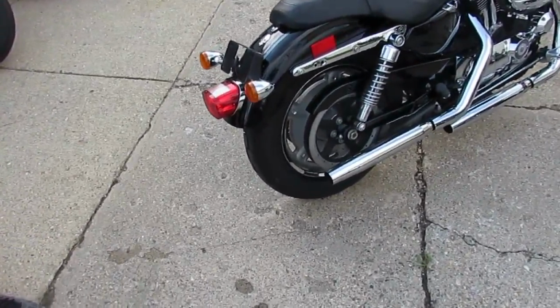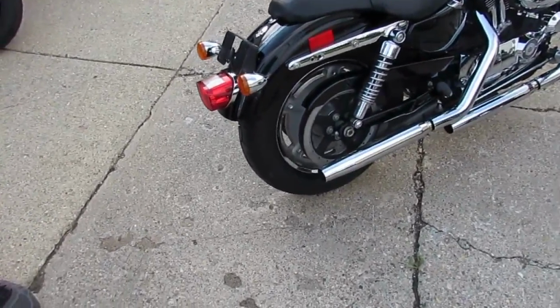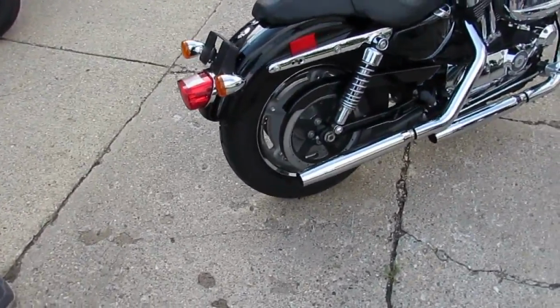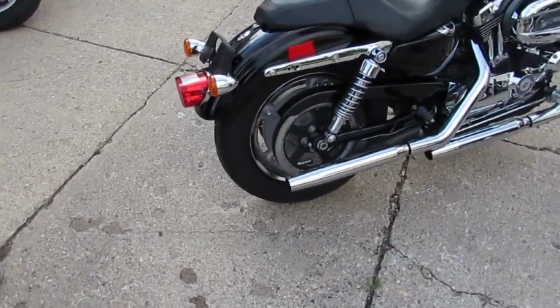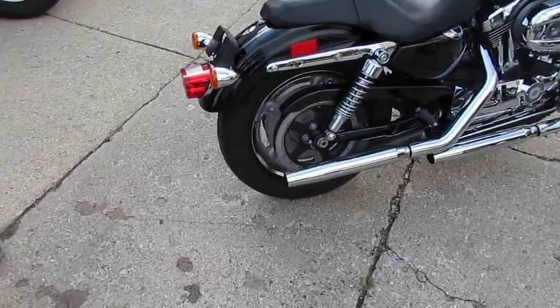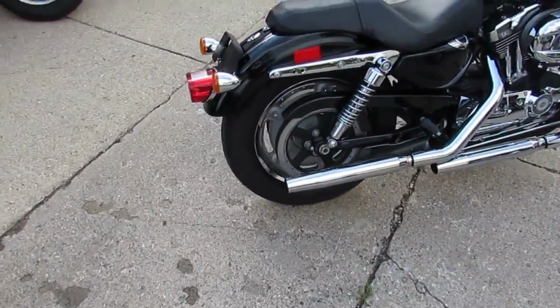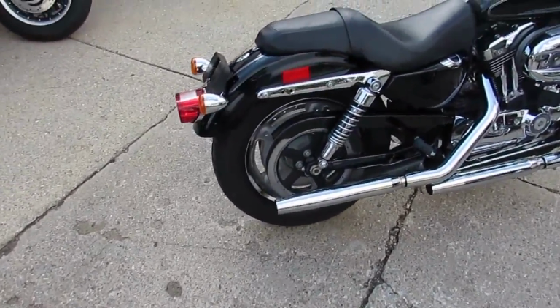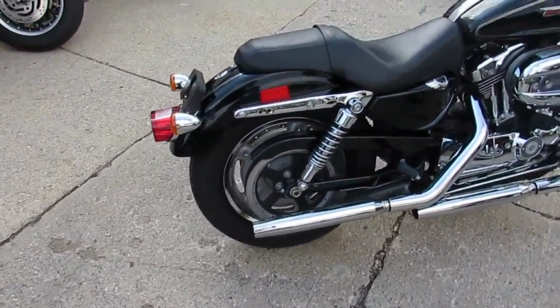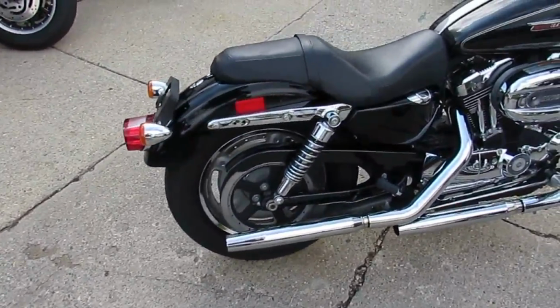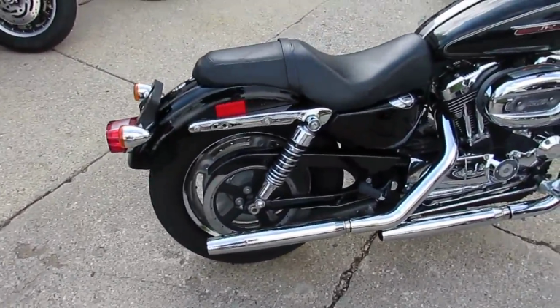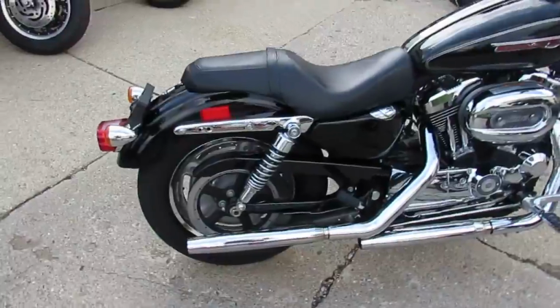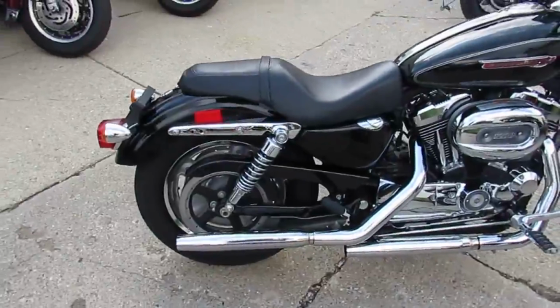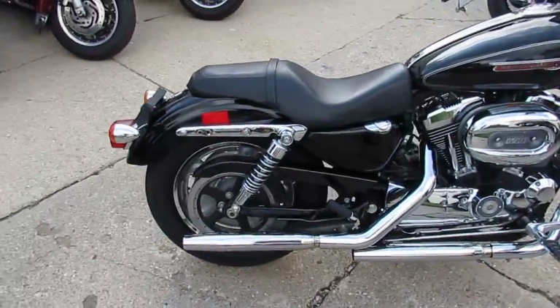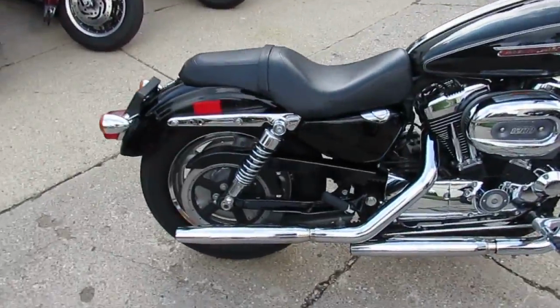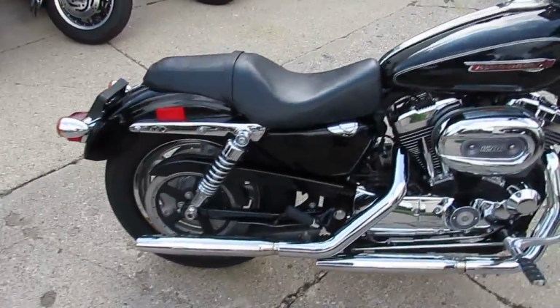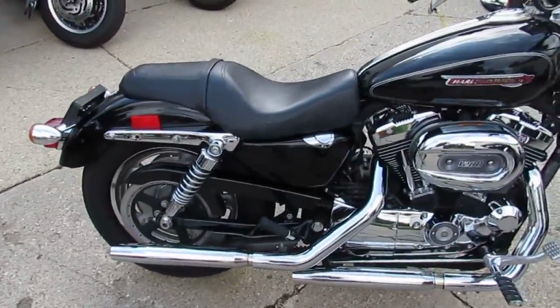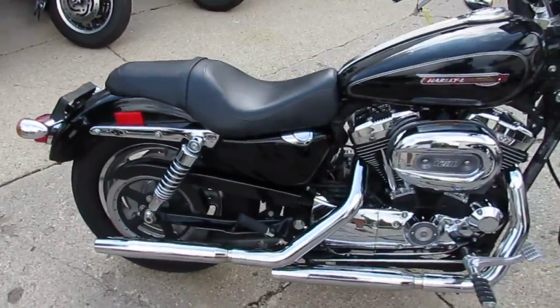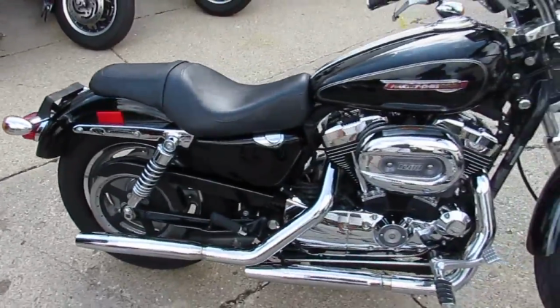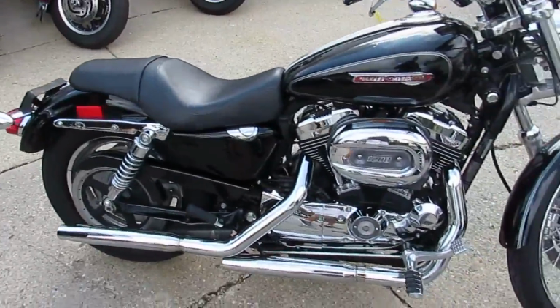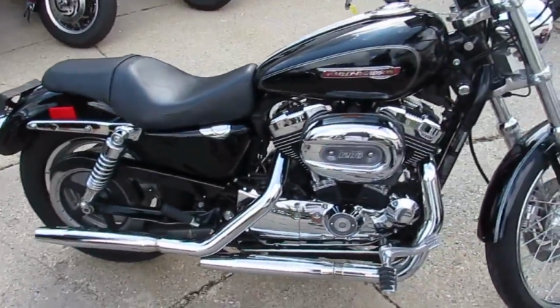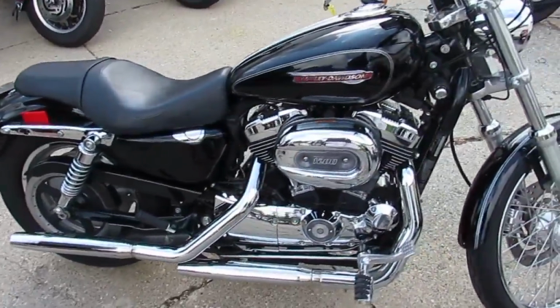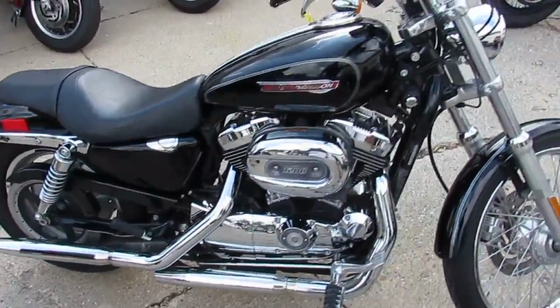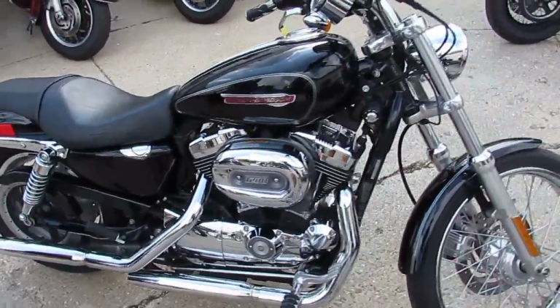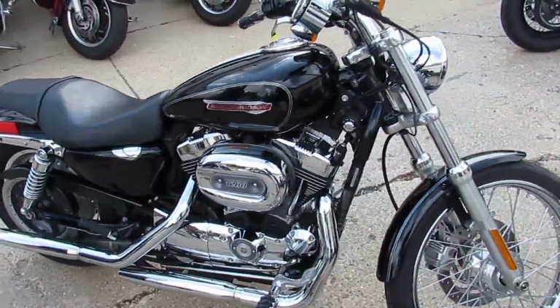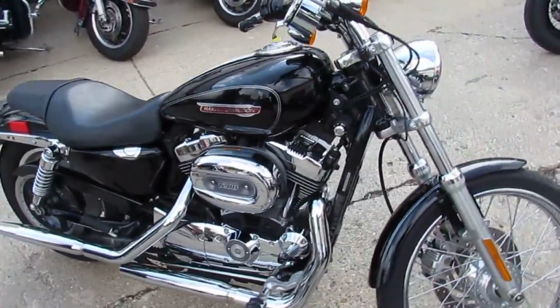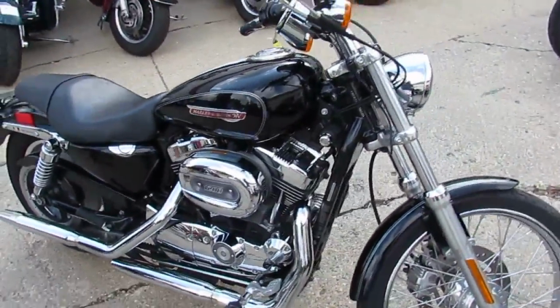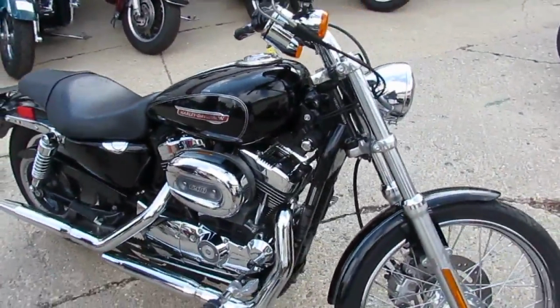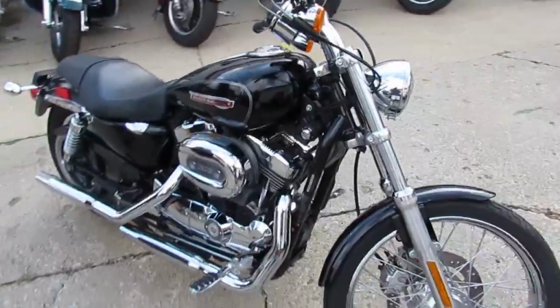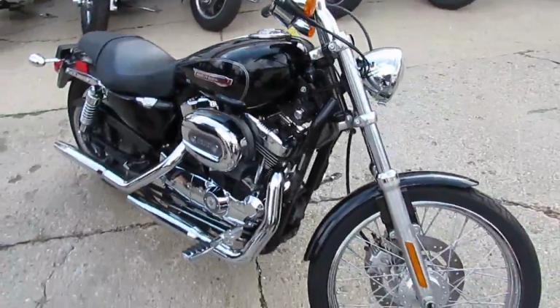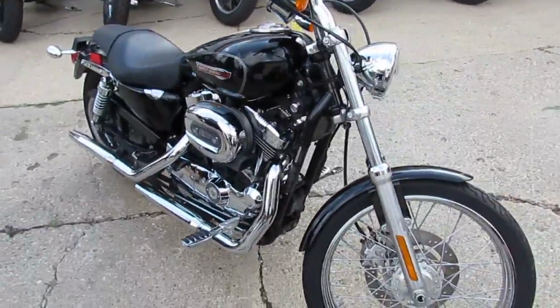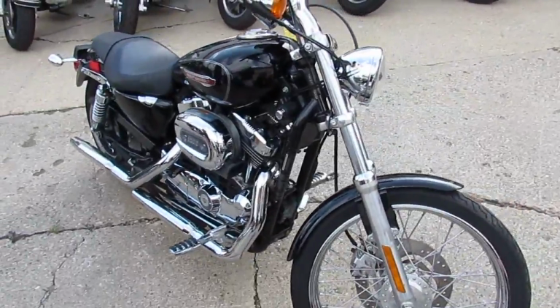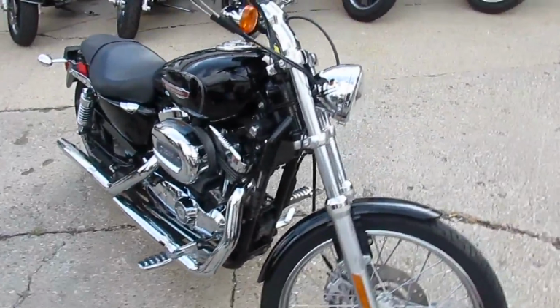This is a 2009 1200. It's in vivid black paint. It's sharp. It's got lots of chrome that shines like new. All stock, no modifications.